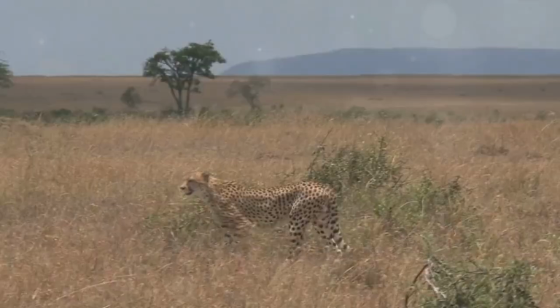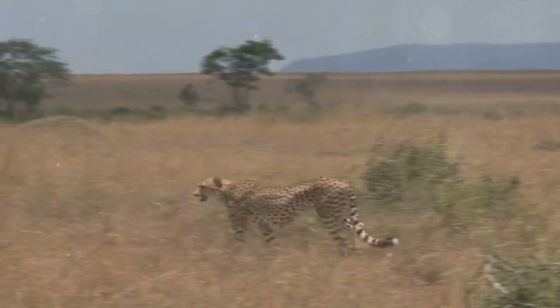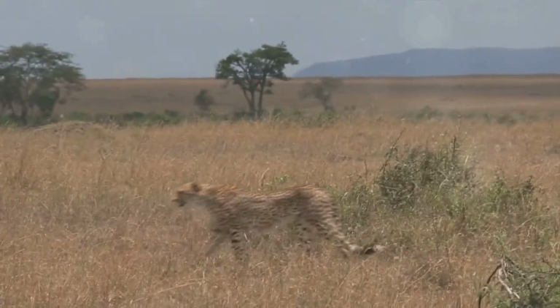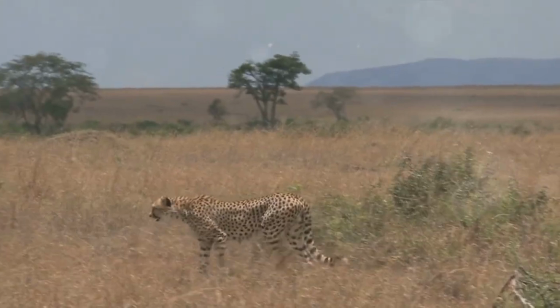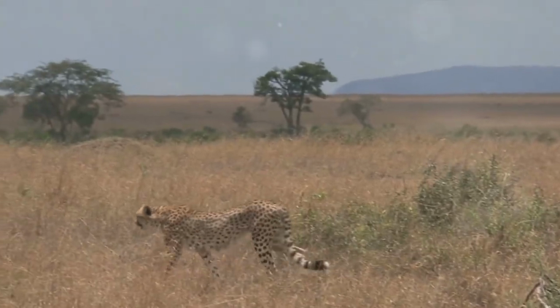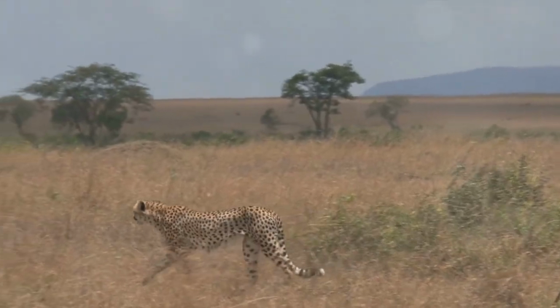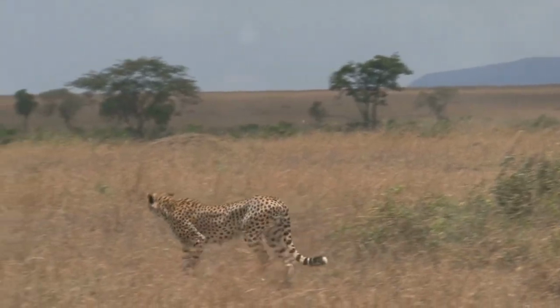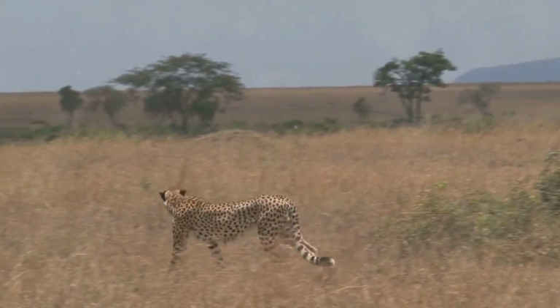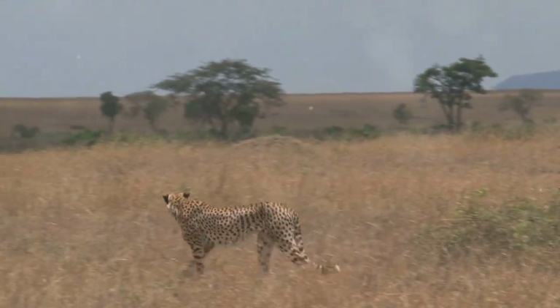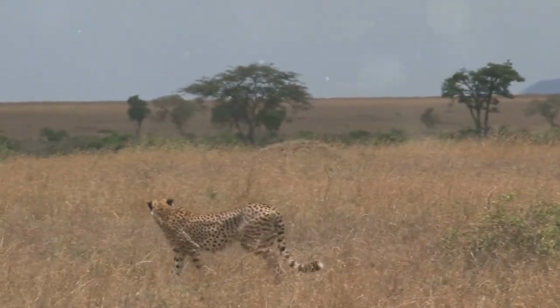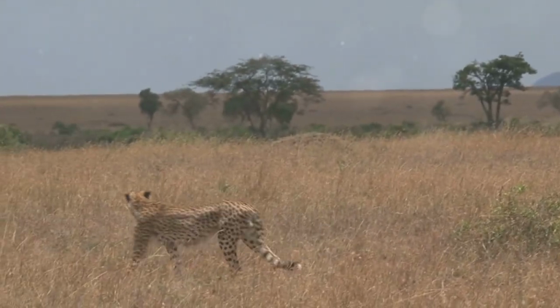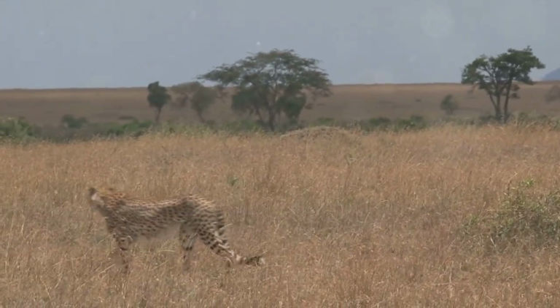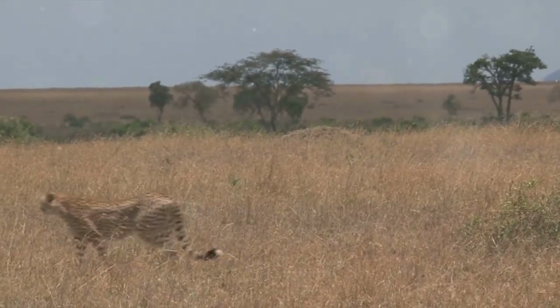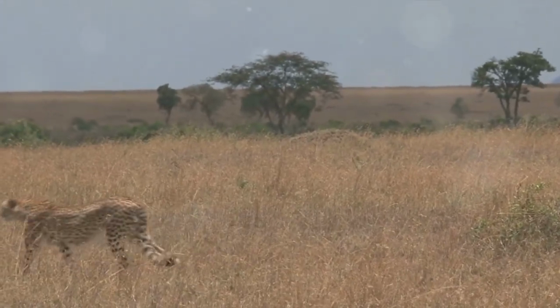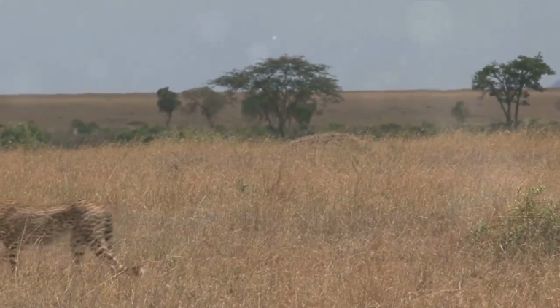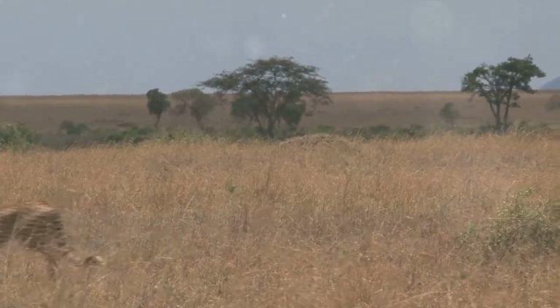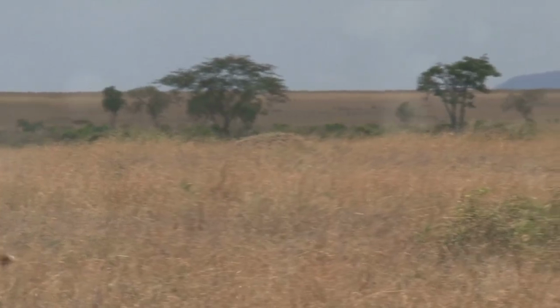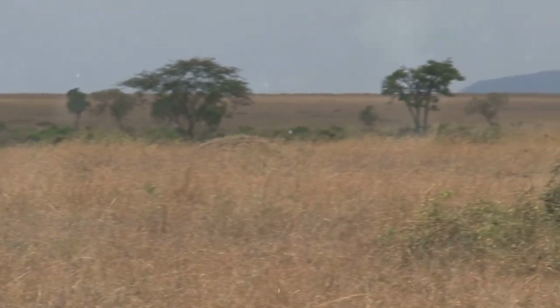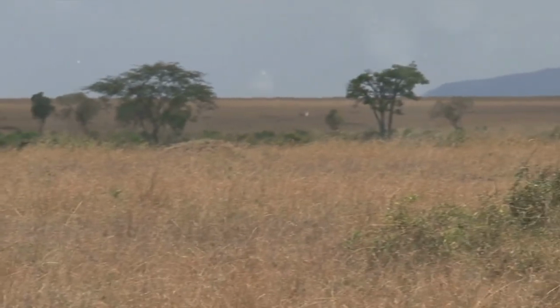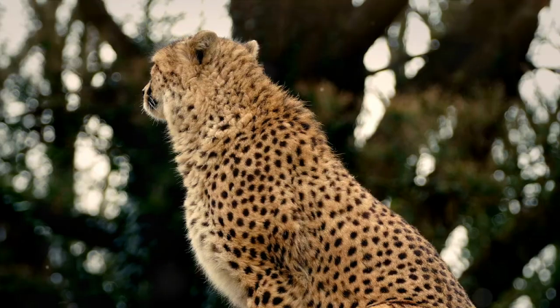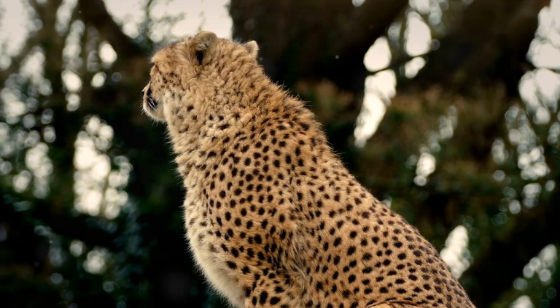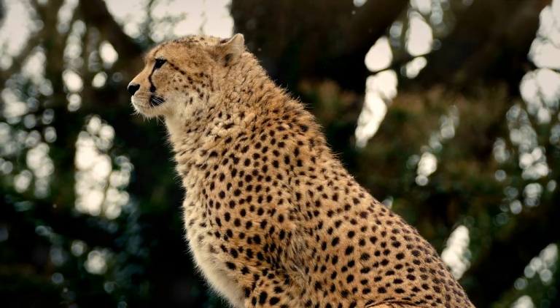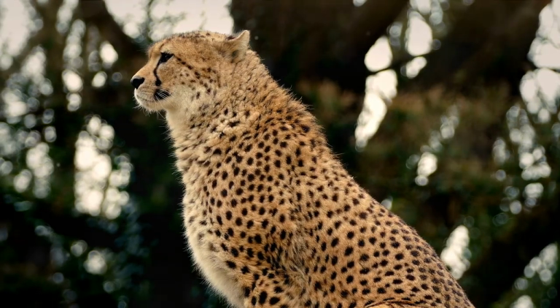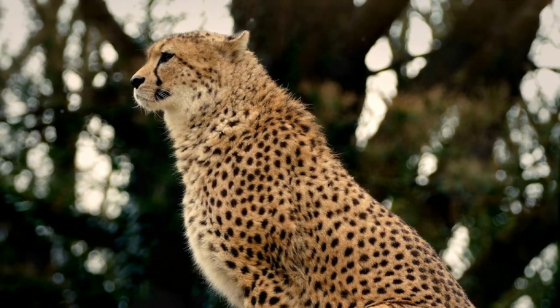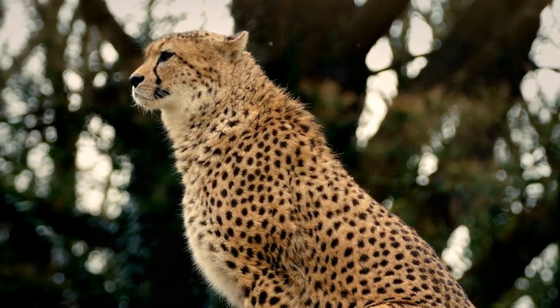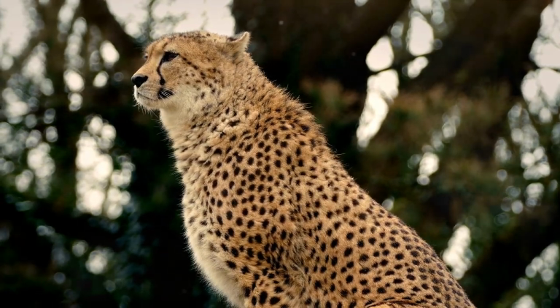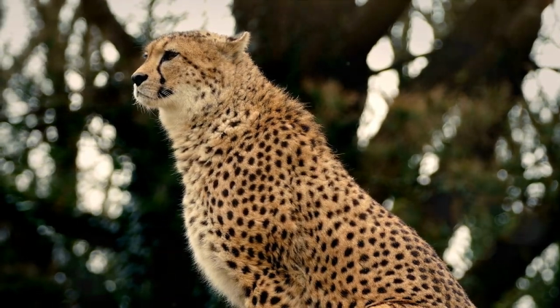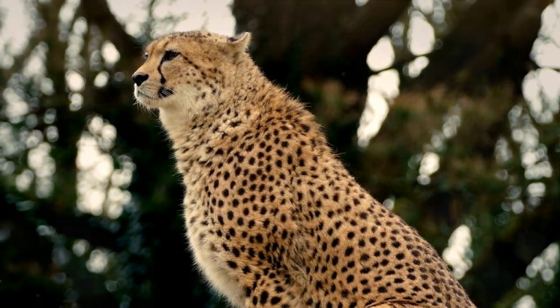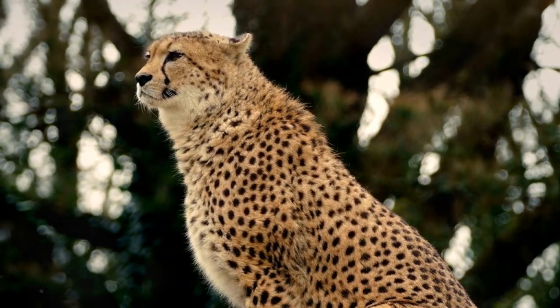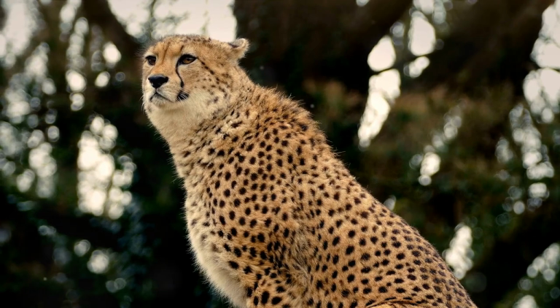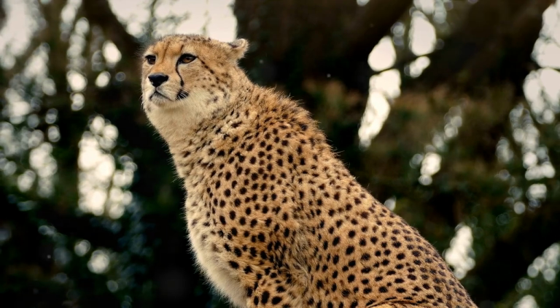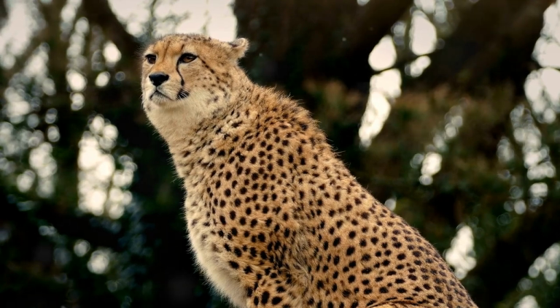Unlike other big cats, cheetahs hunt primarily during the day, especially in the early morning or late afternoon. Their excellent eyesight helps them spot potential prey from up to 5 kilometers away.